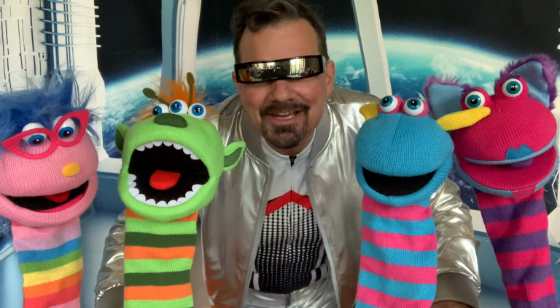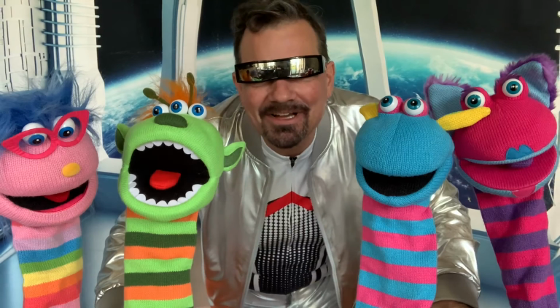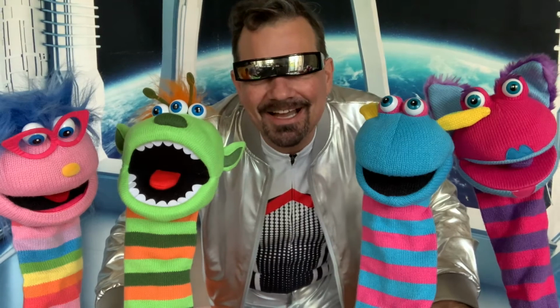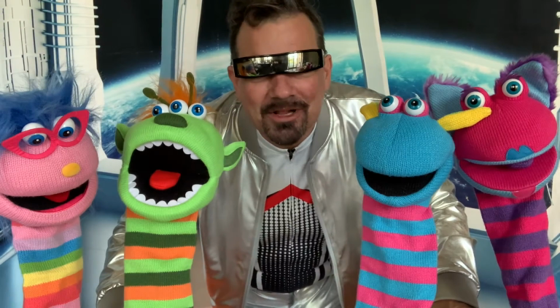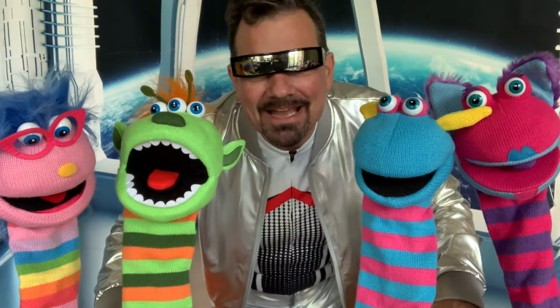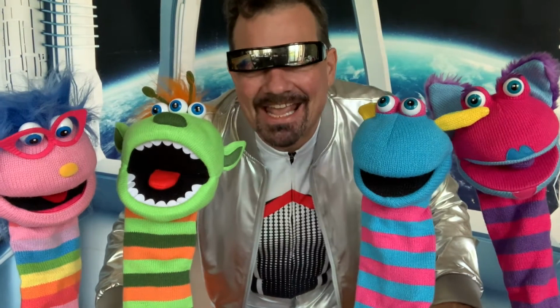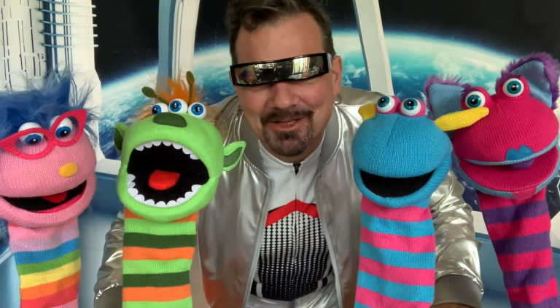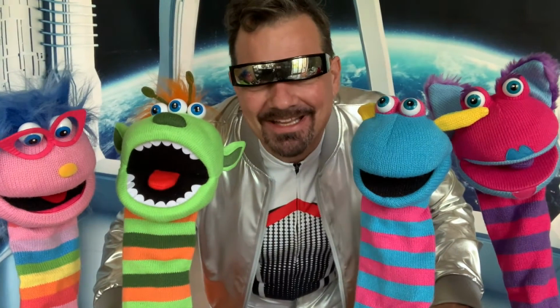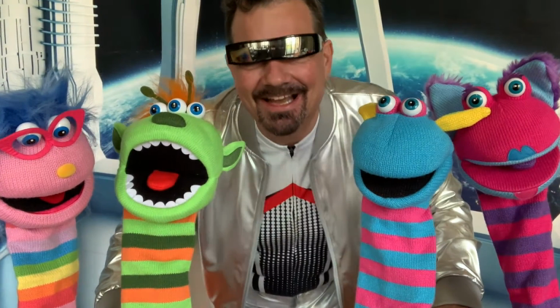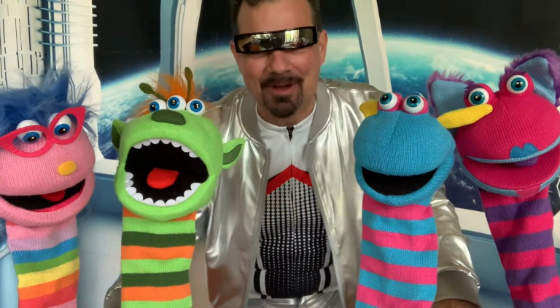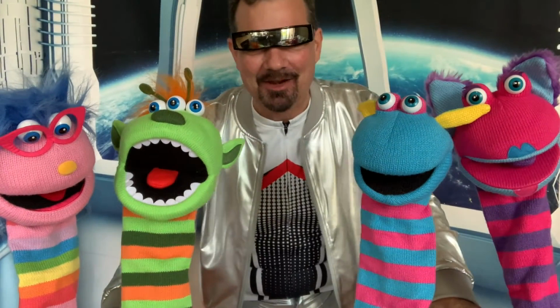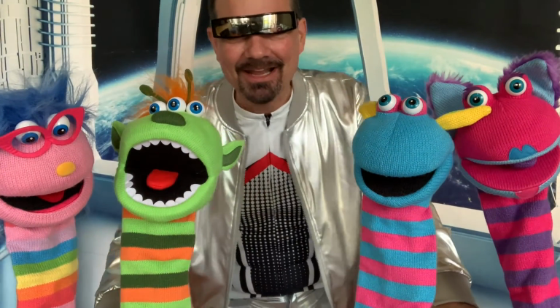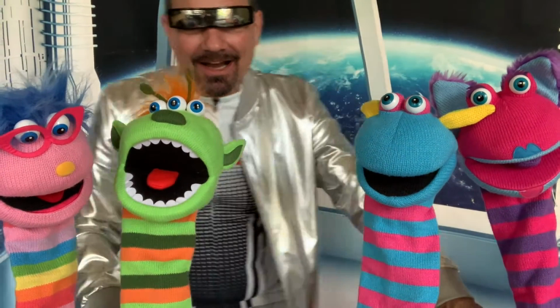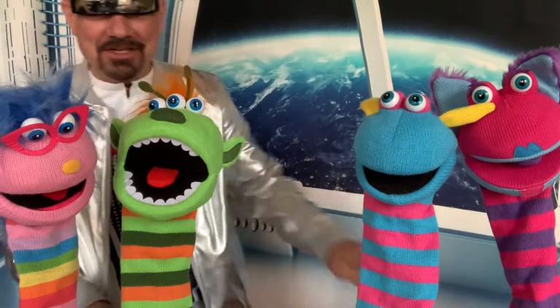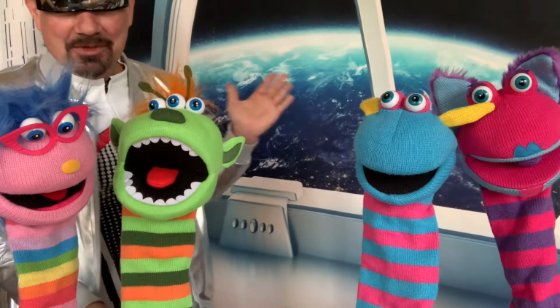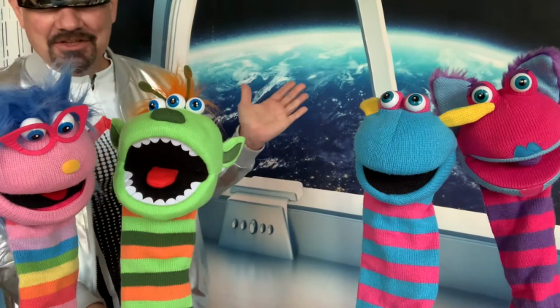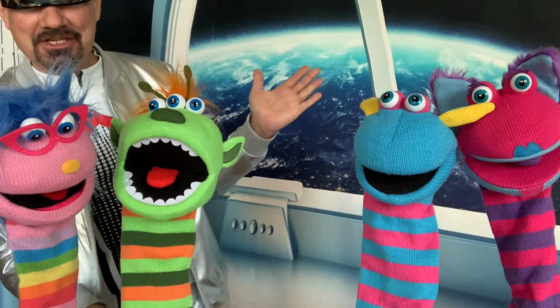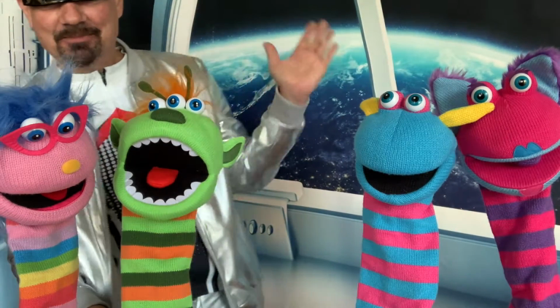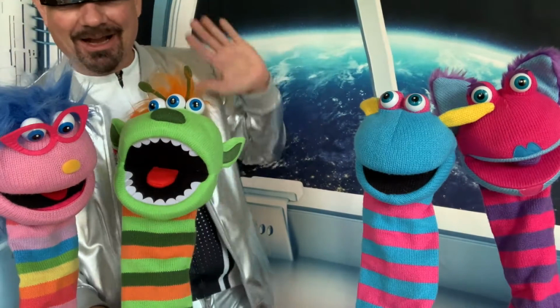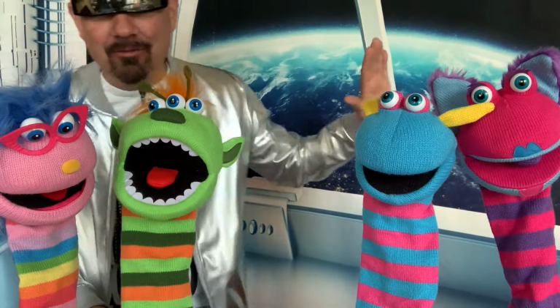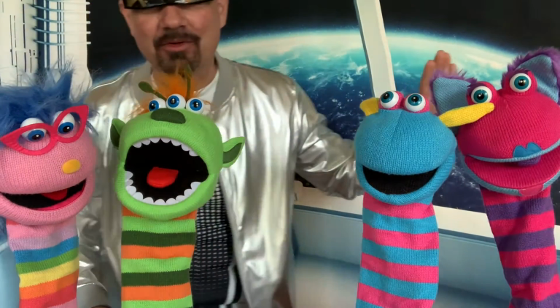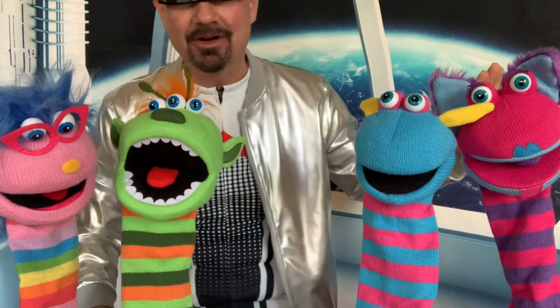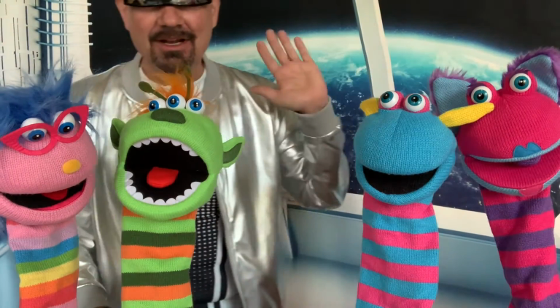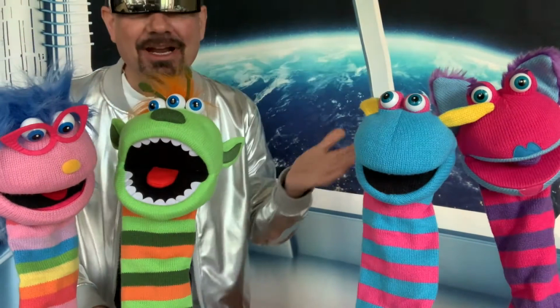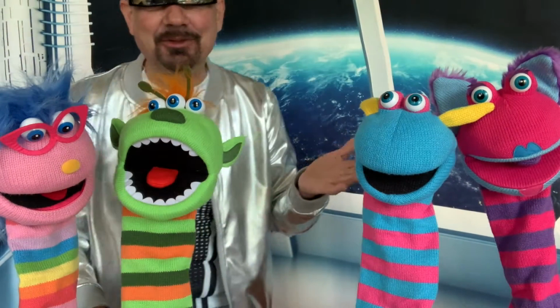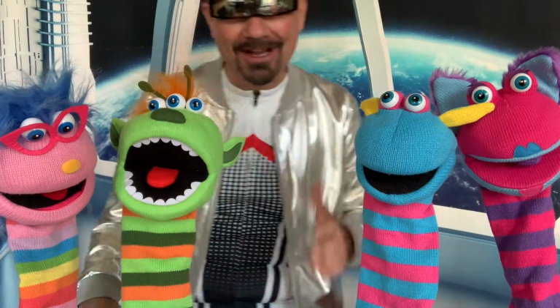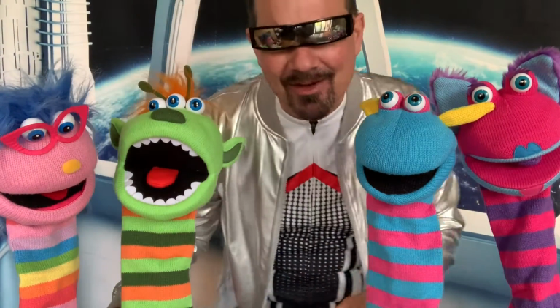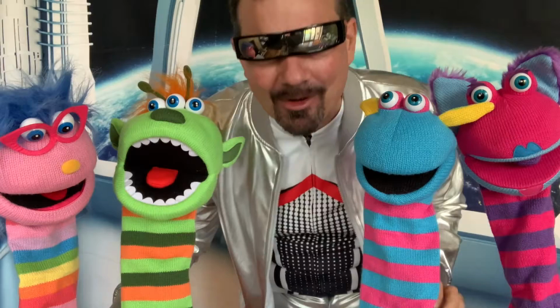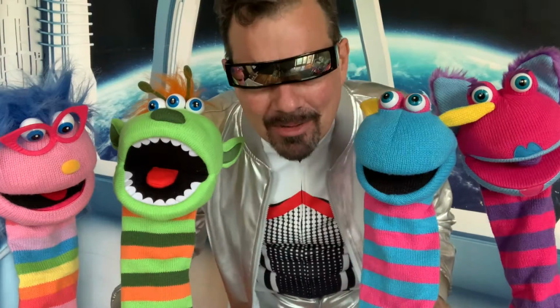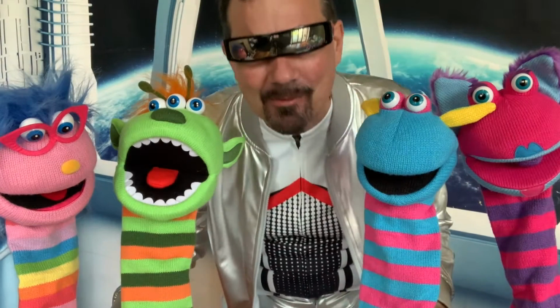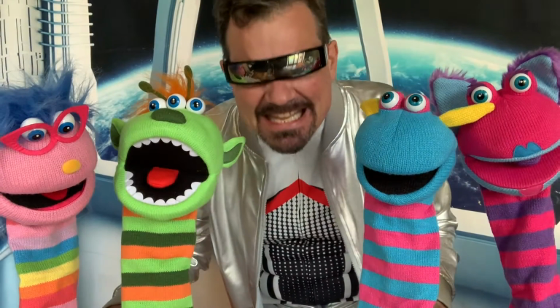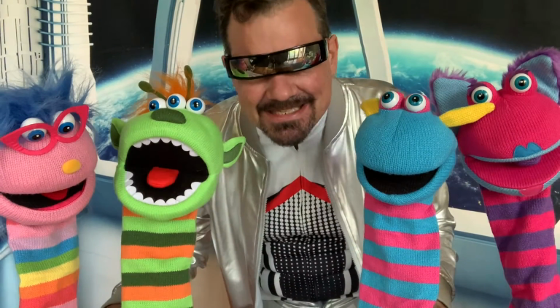Hey everyone, and welcome back to Alien Week at the Puppet Hideaway. You can see we're still in the spaceship, hovering over the Earth, trying to figure out where the Puppet Hideaway is exactly.